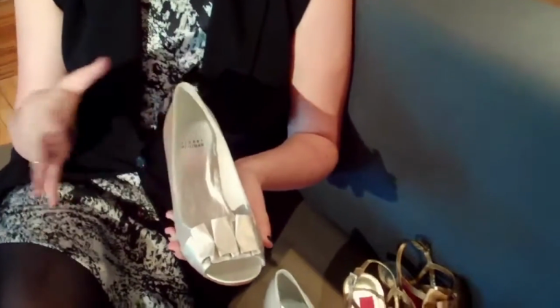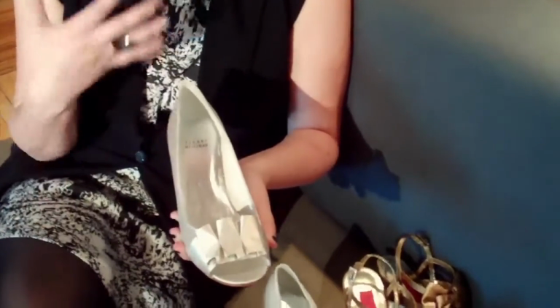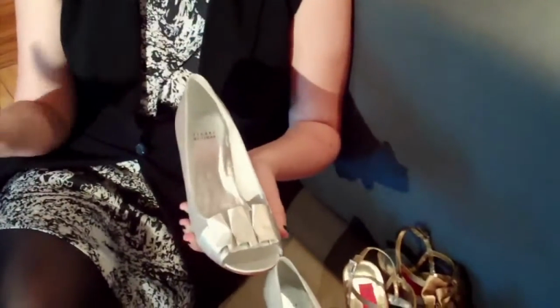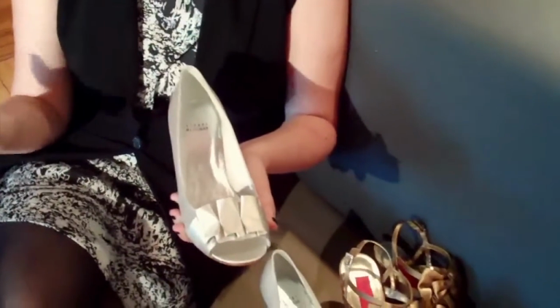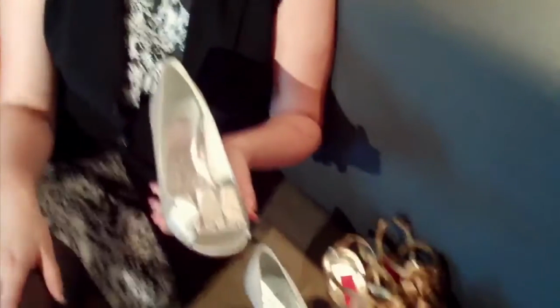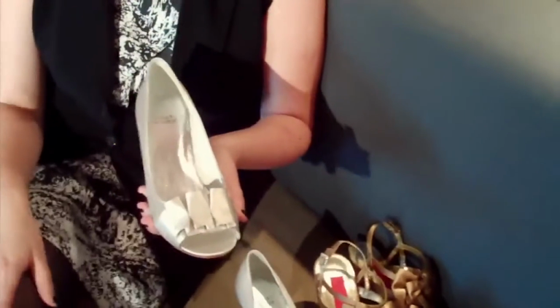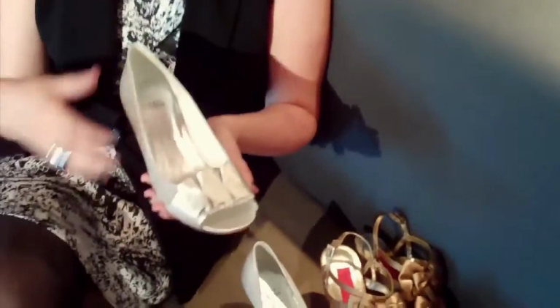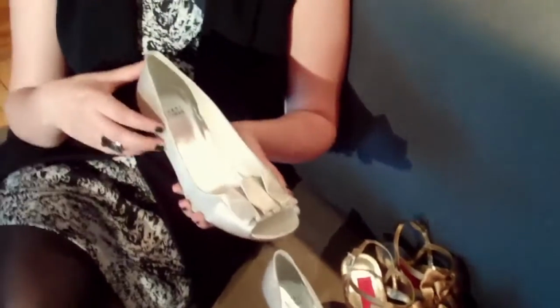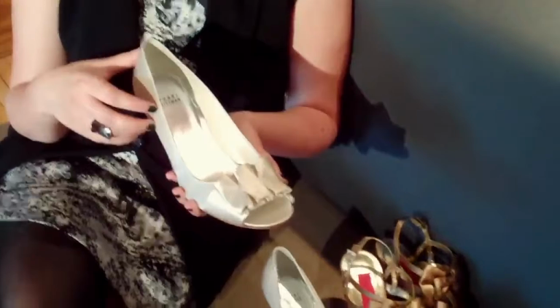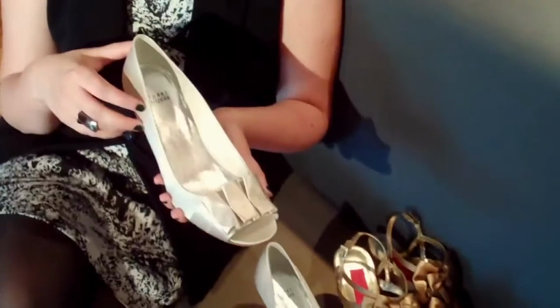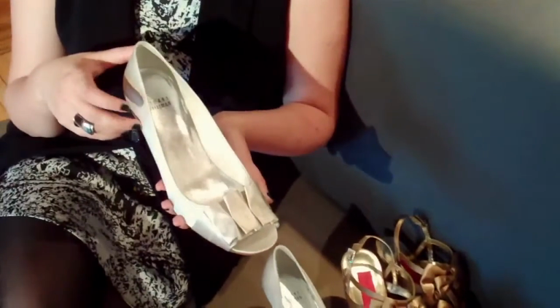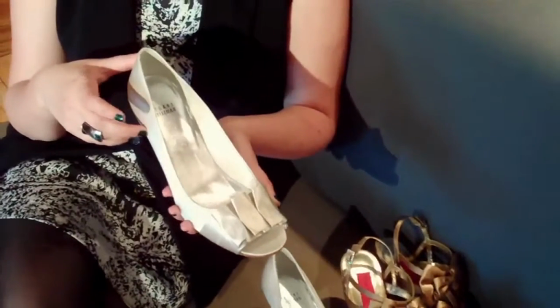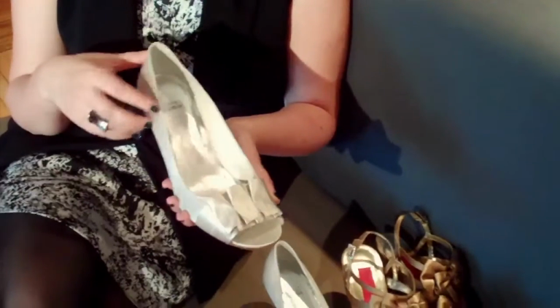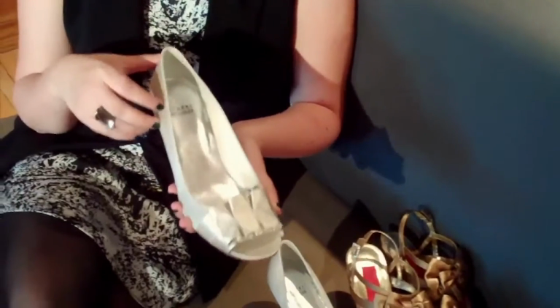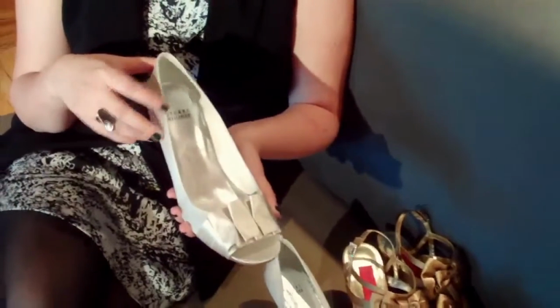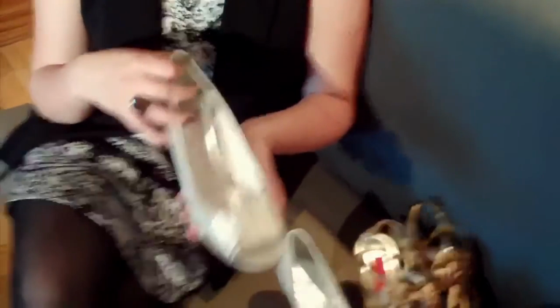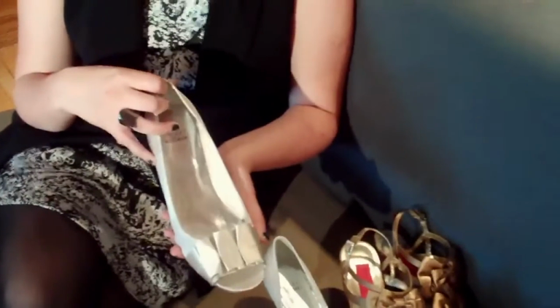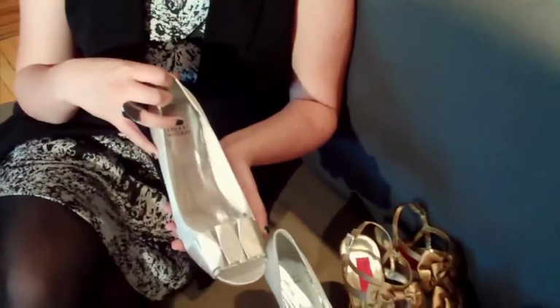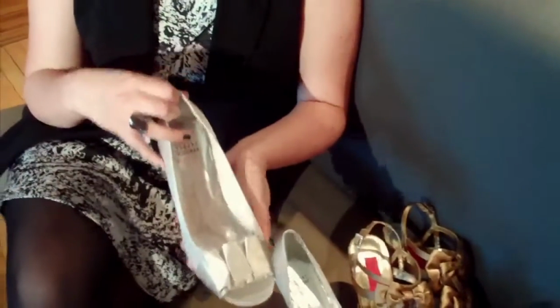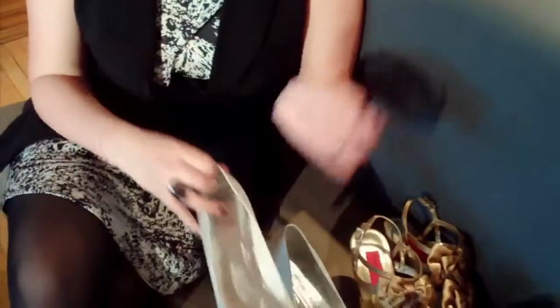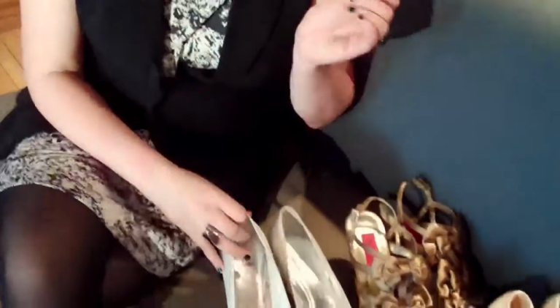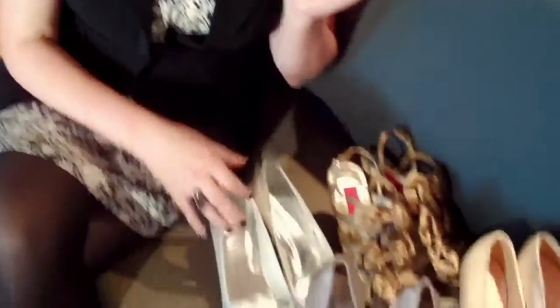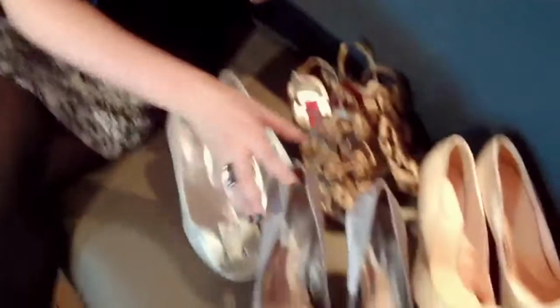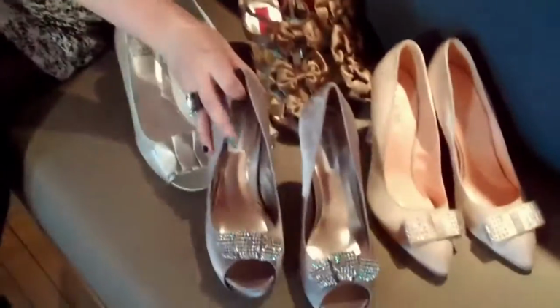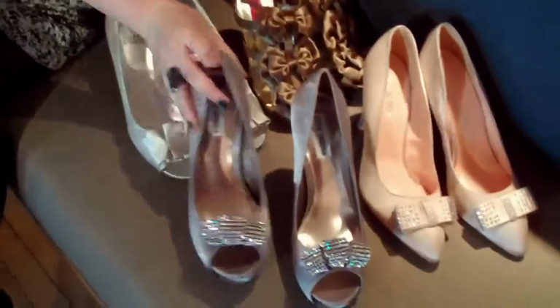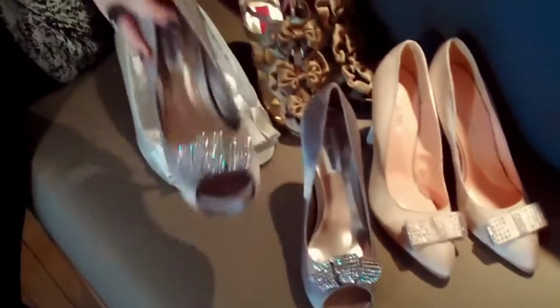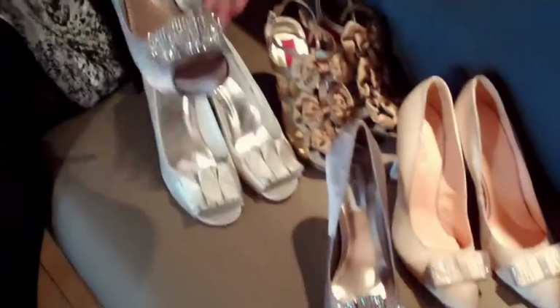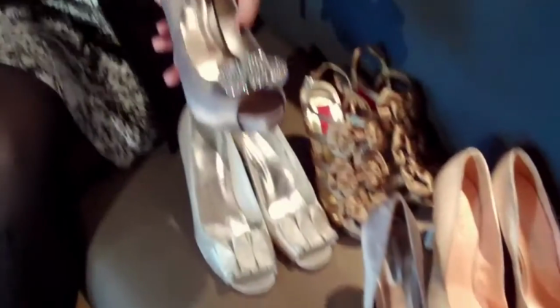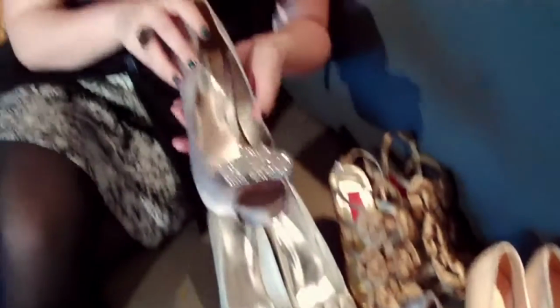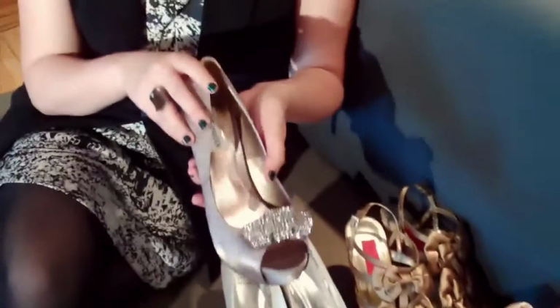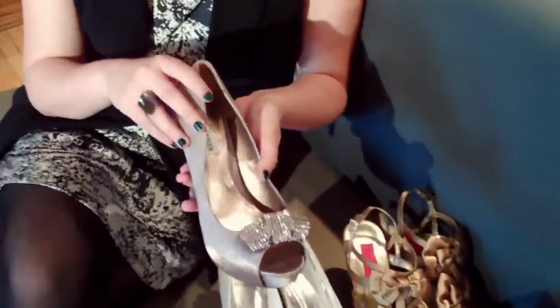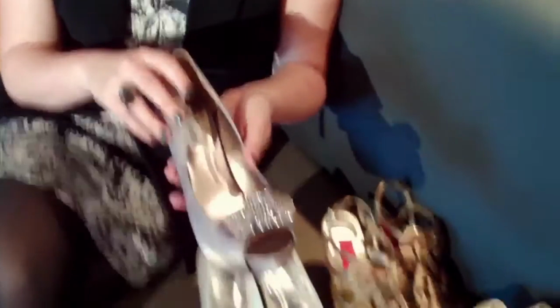They all kind of have that element in common. These are probably the most traditional in terms of colour, in that ivory shade, but then we have something kind of sexy and daring like these Steve Maddens.